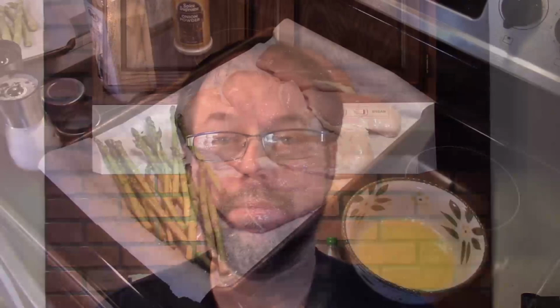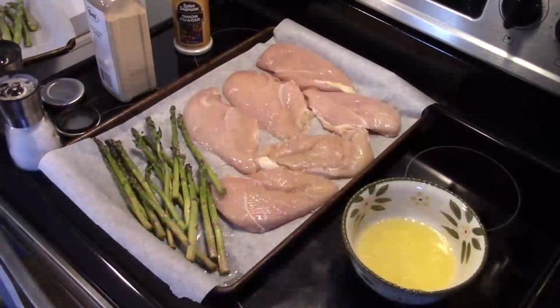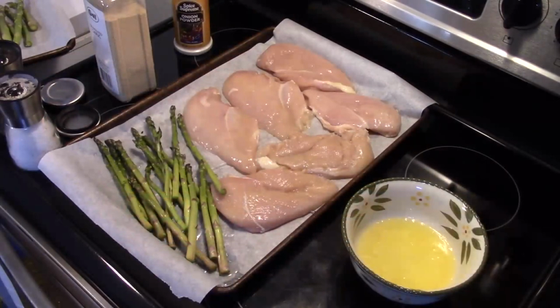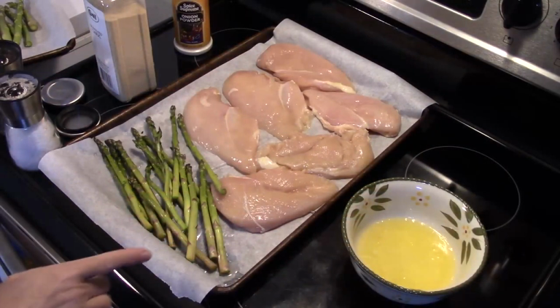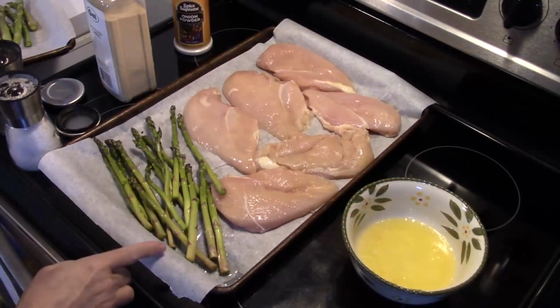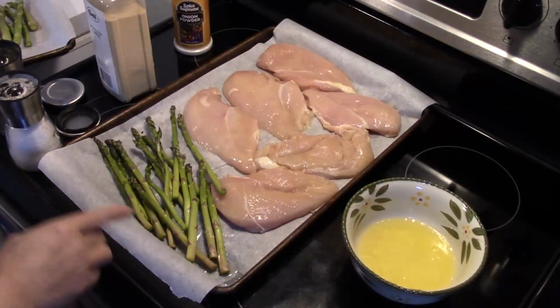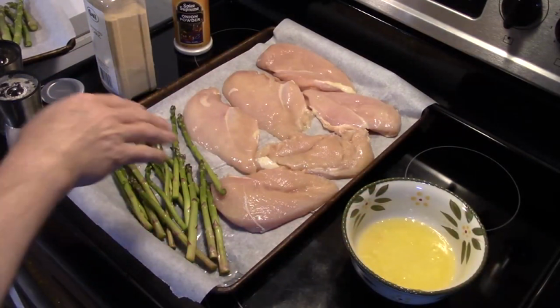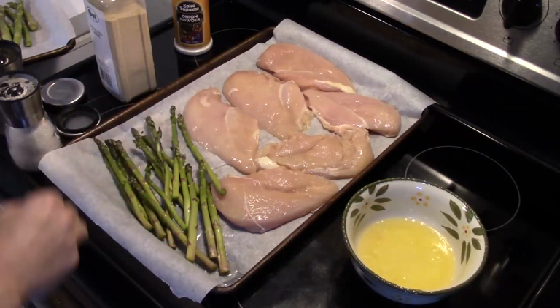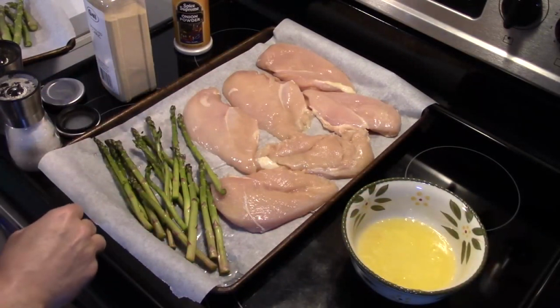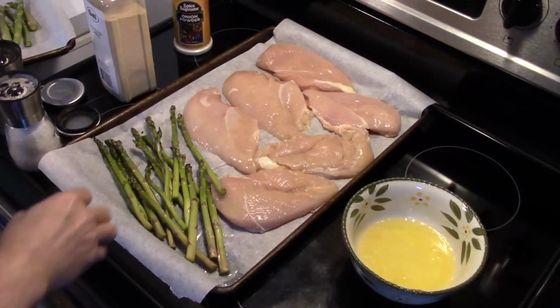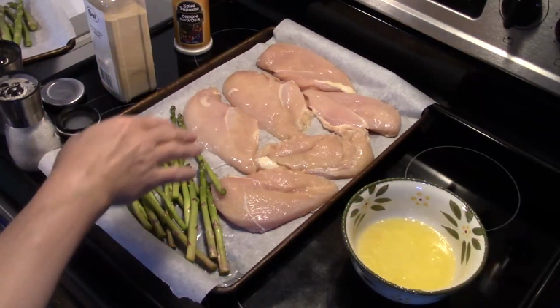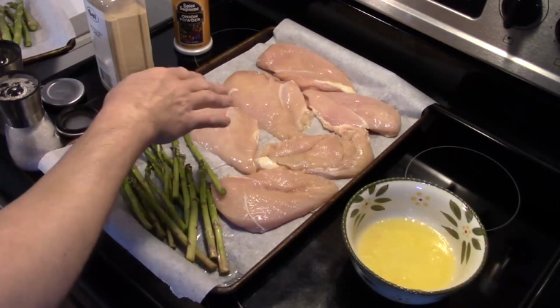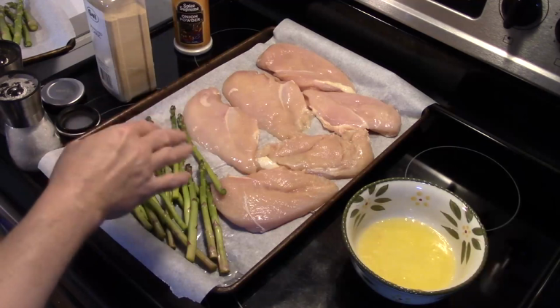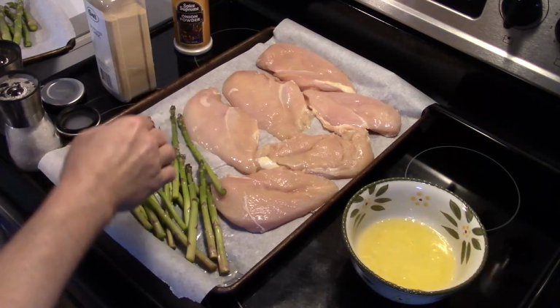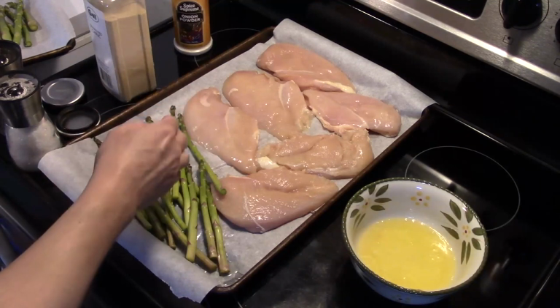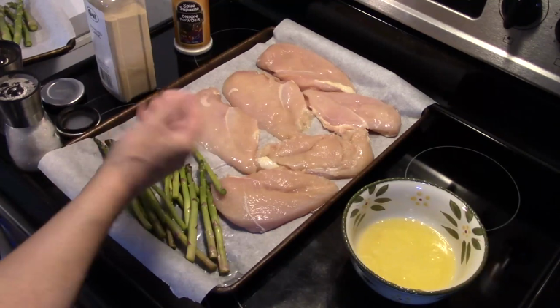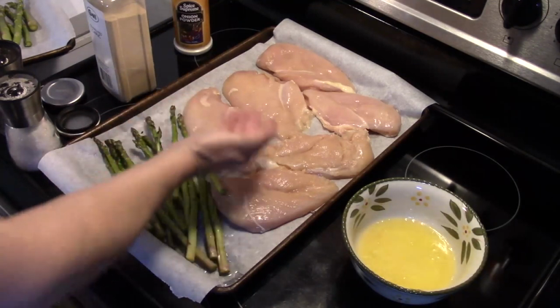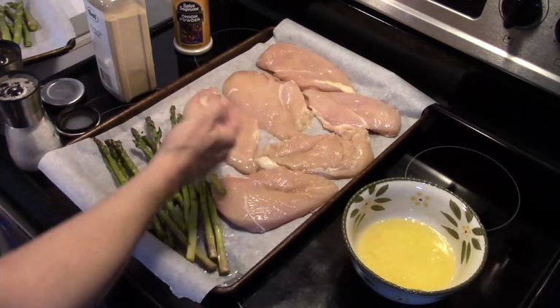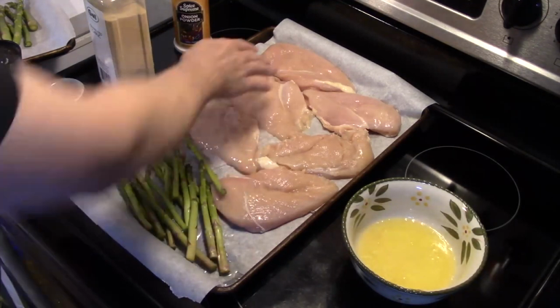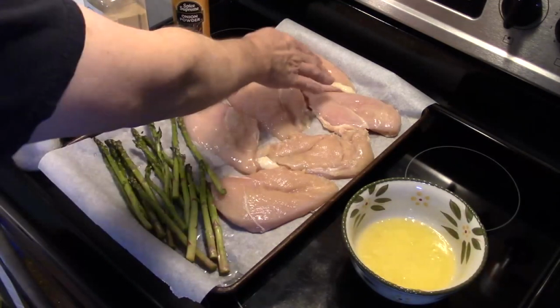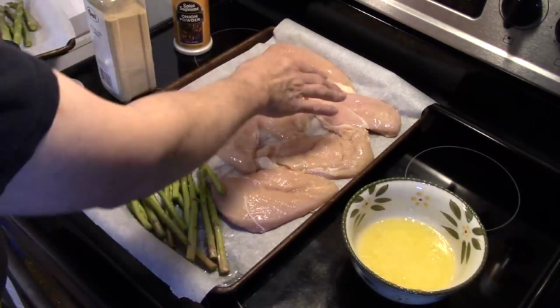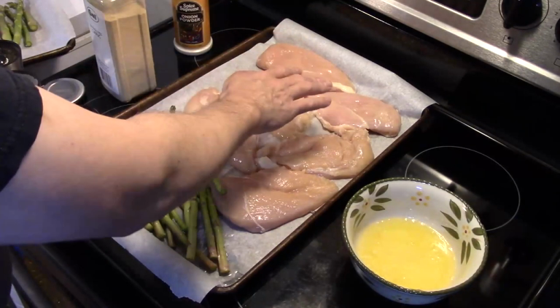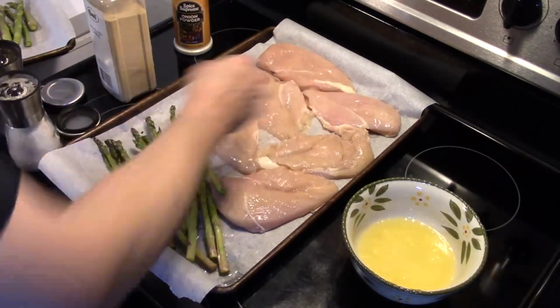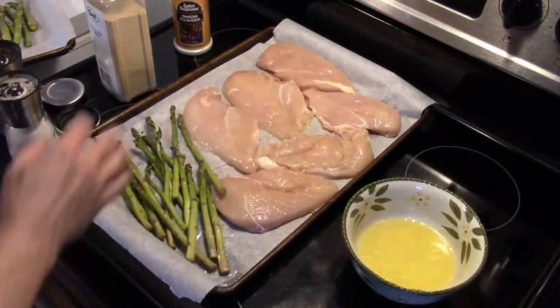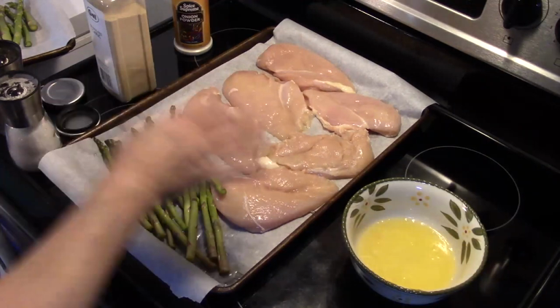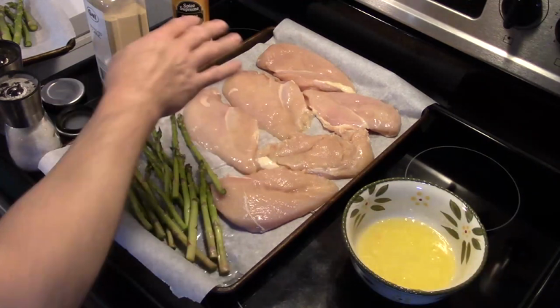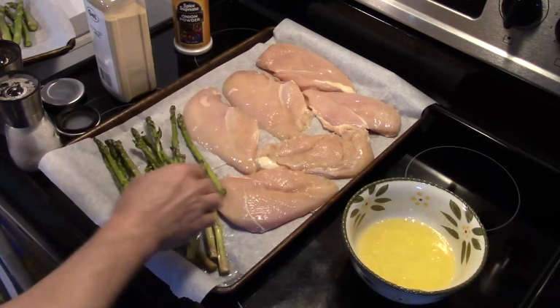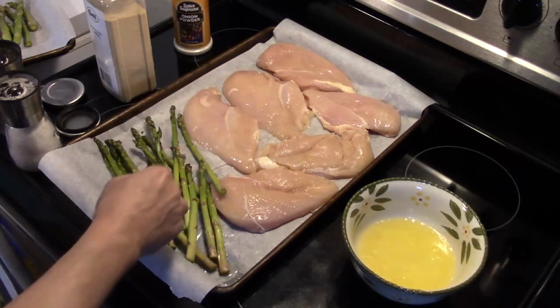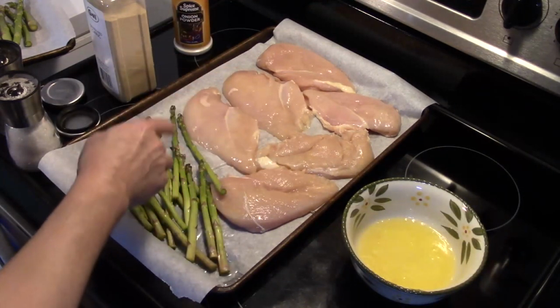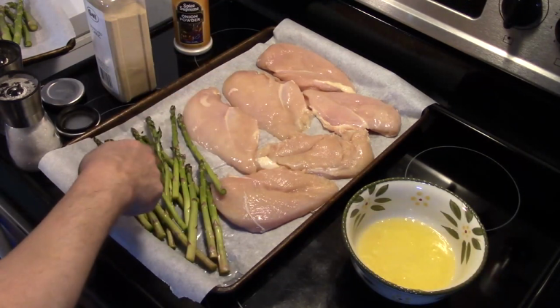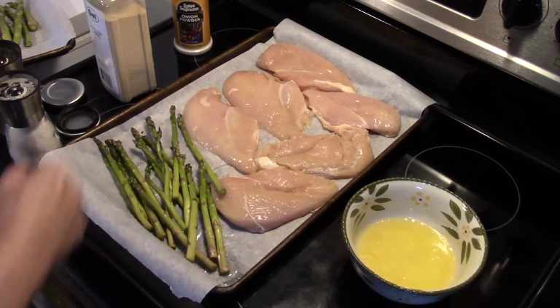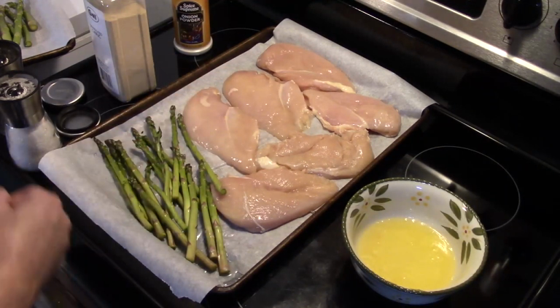I'm starting out here with a large sheet pan that I lined with some parchment paper. I have six chicken breasts — the thick ones I cut in half and the more normal-sized ones I left whole — and I have some asparagus here.